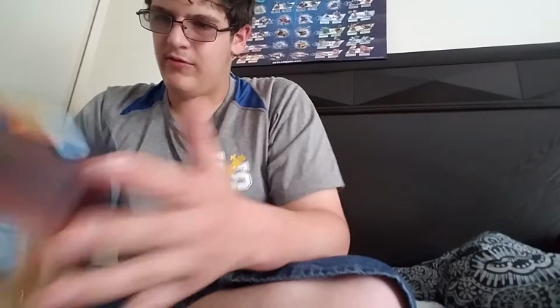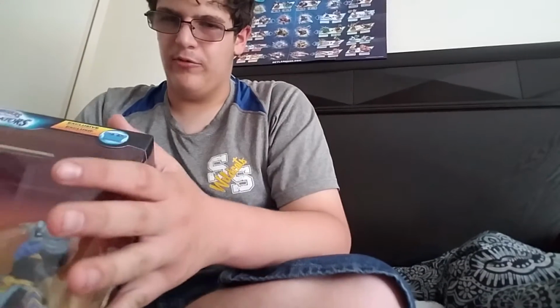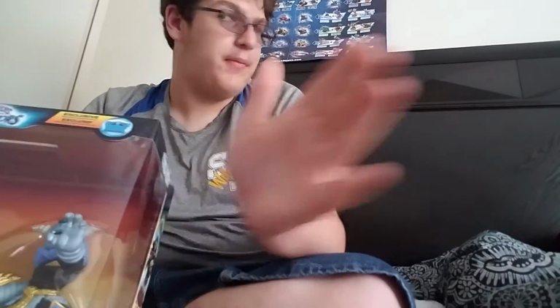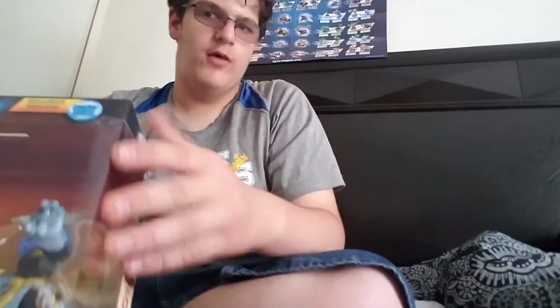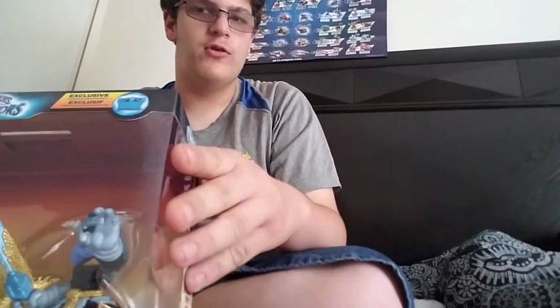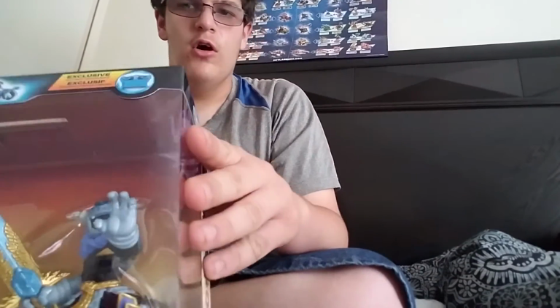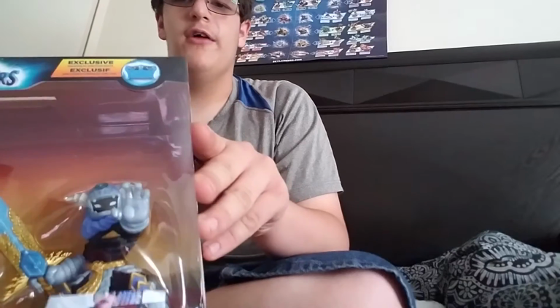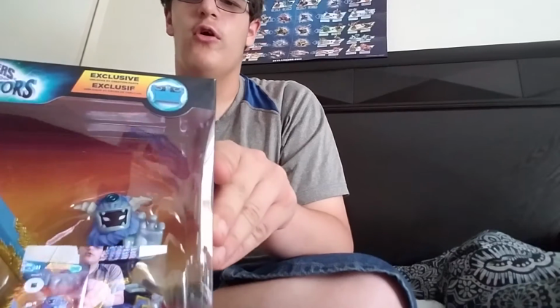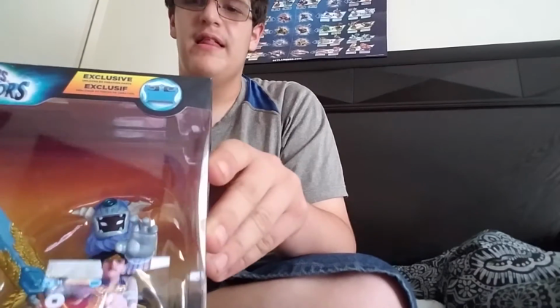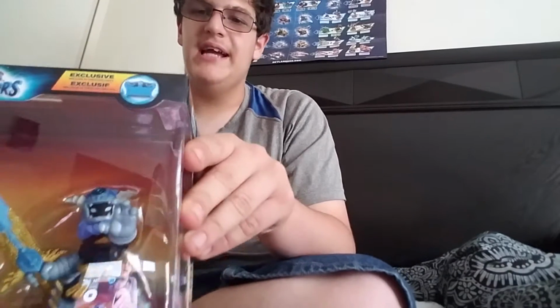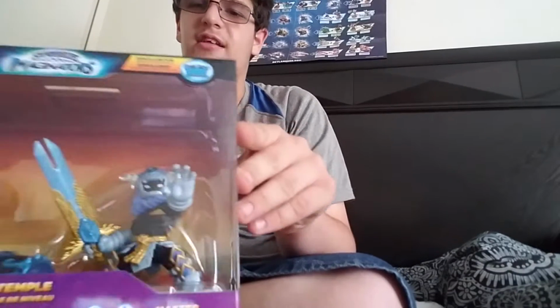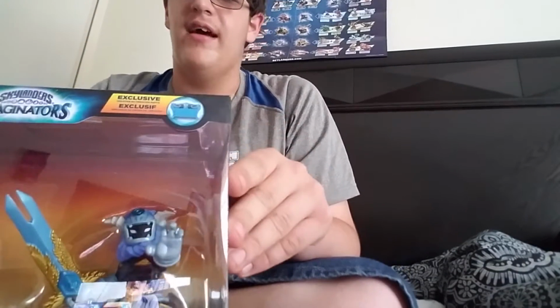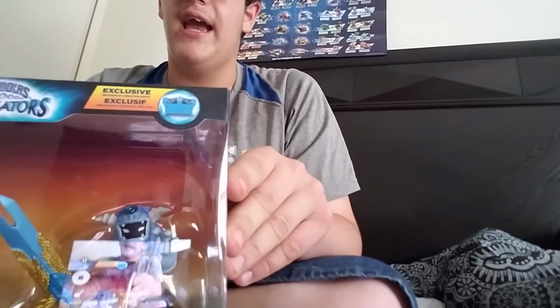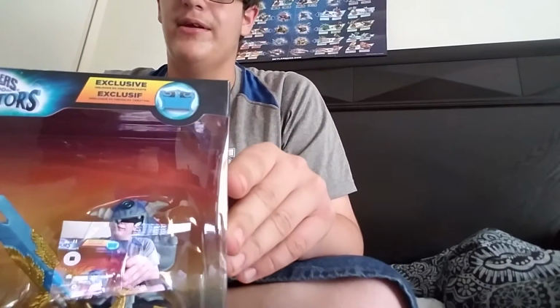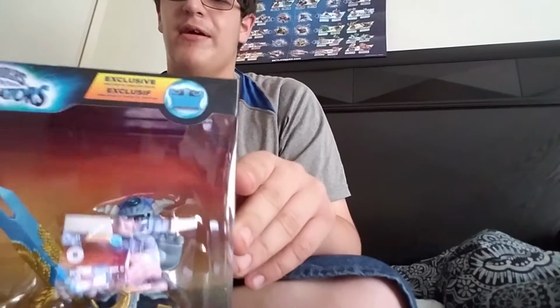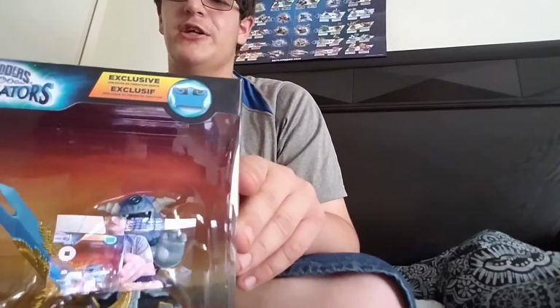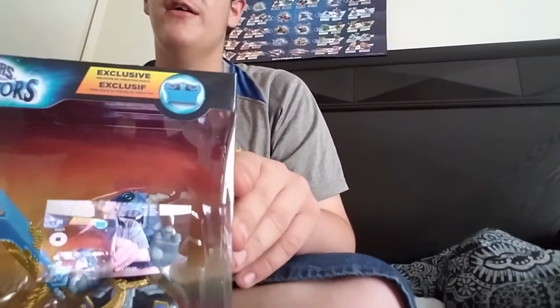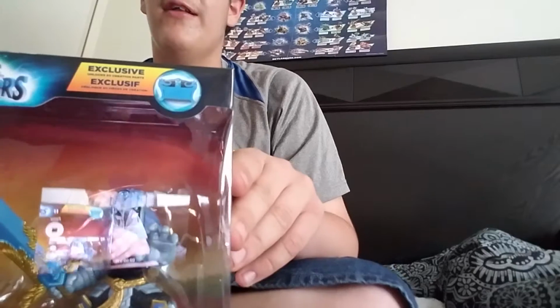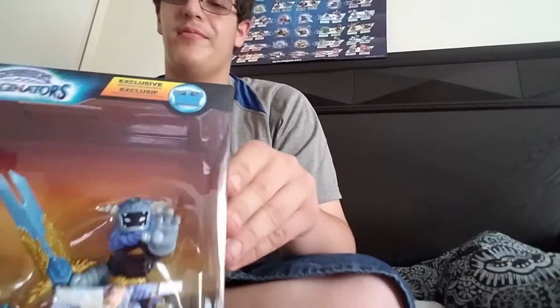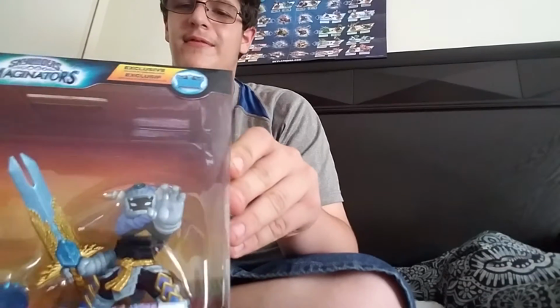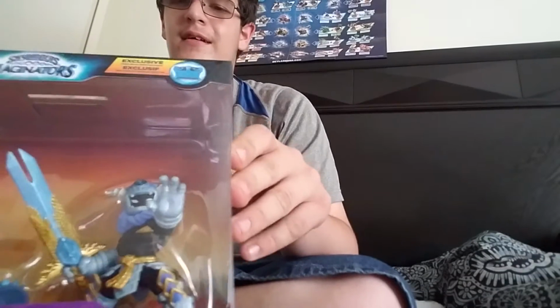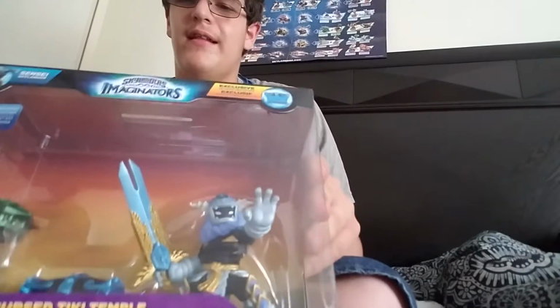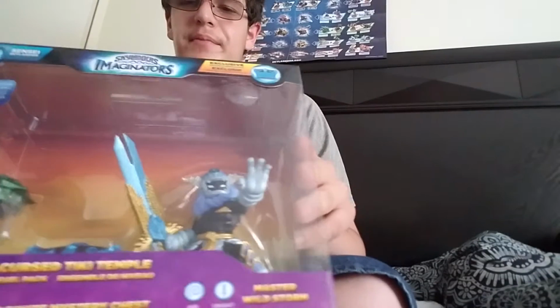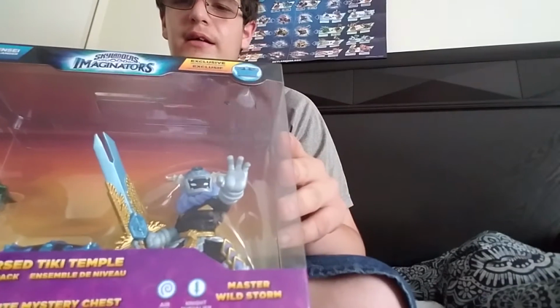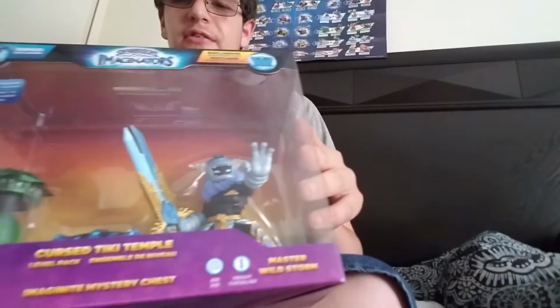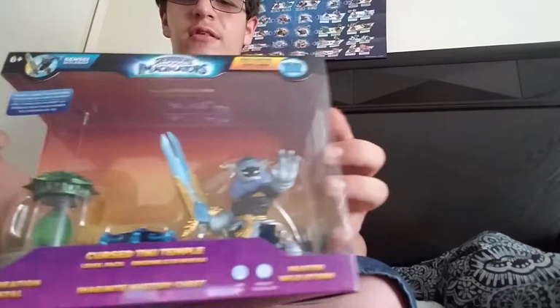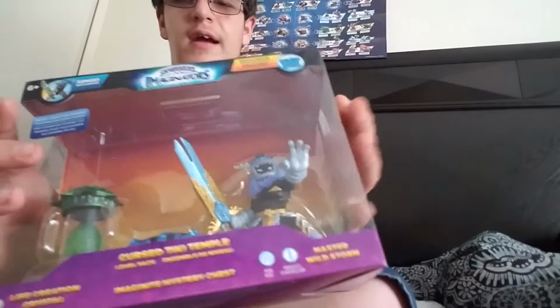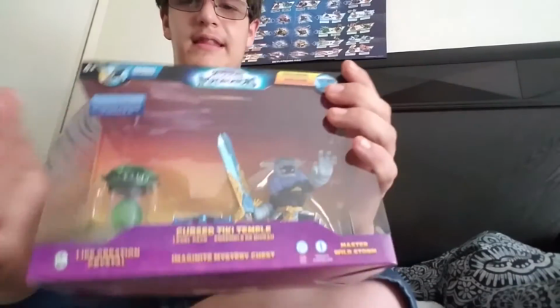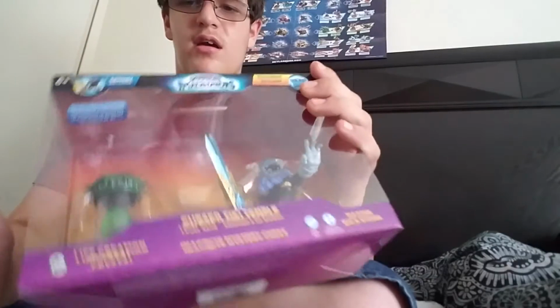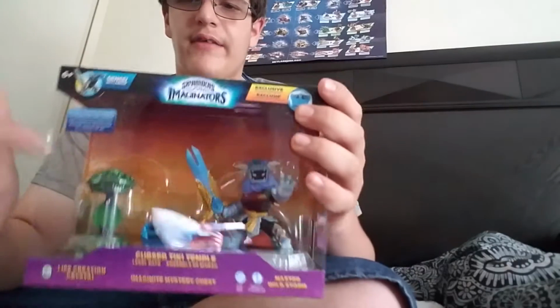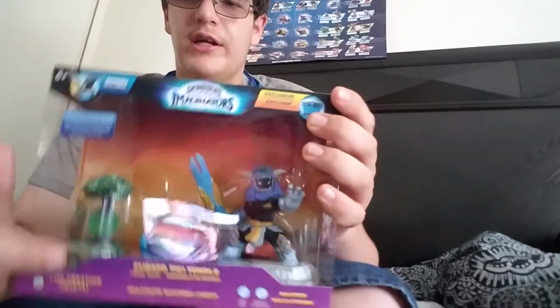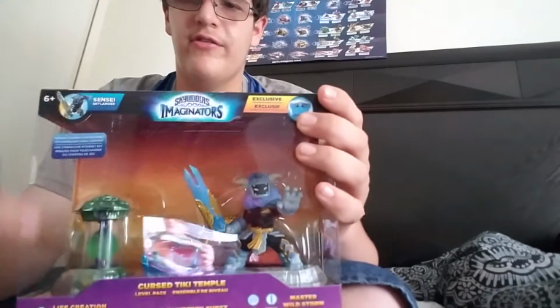So what it comes with — you probably already know what it comes with — Wildstorm, the night sensei of the air element. You can see my reflection, that's awesome. Then they have the platinum chest and the life creation crystal.